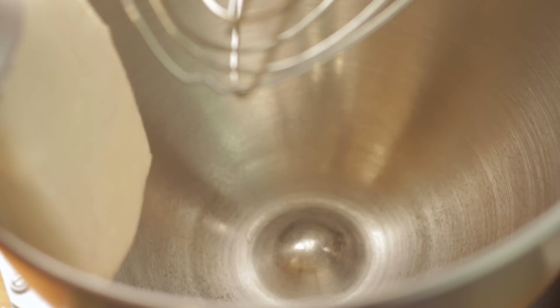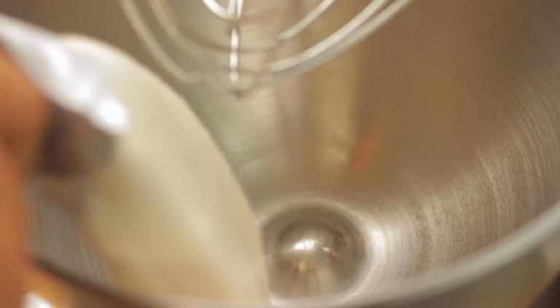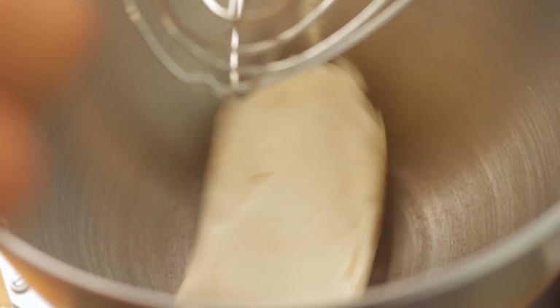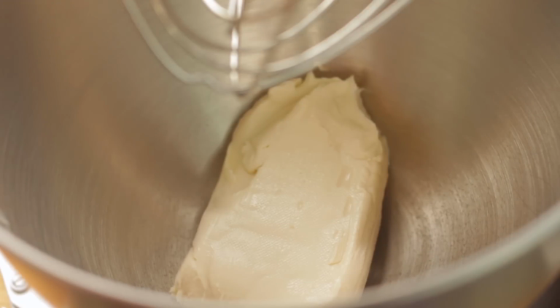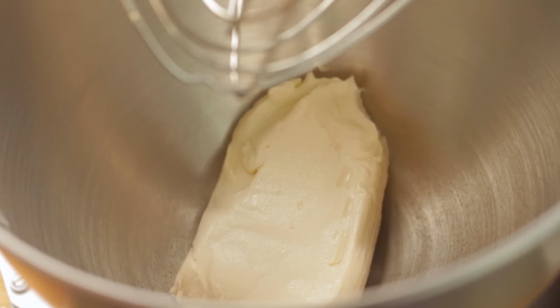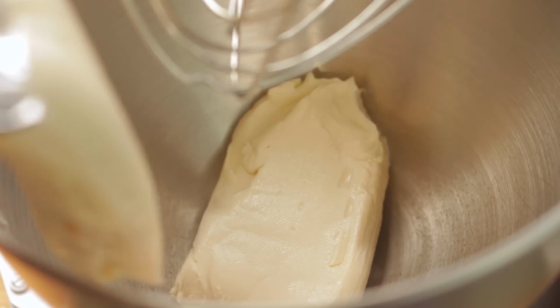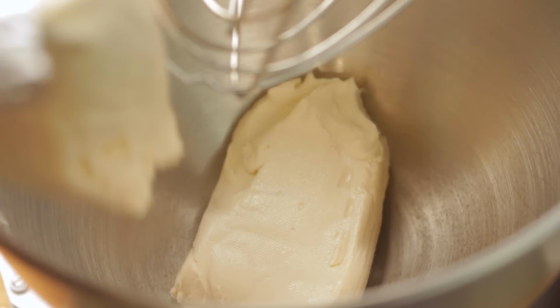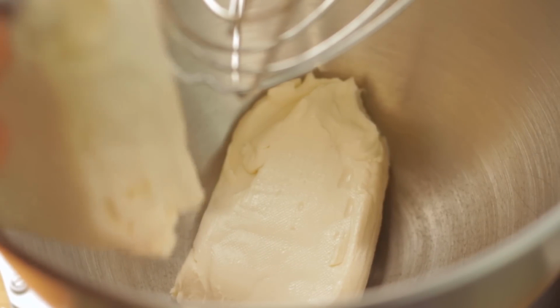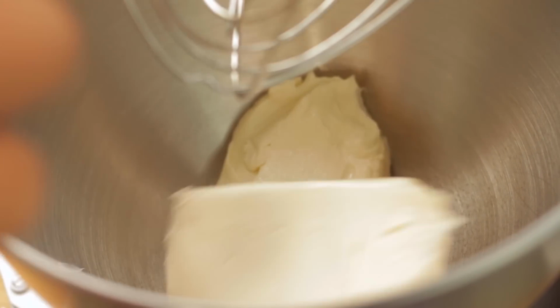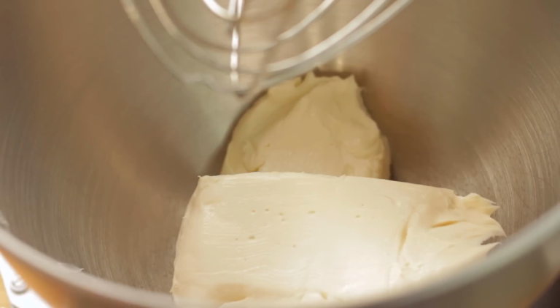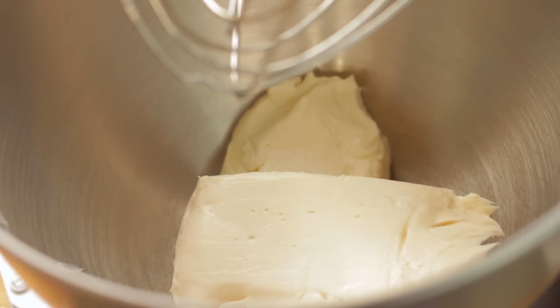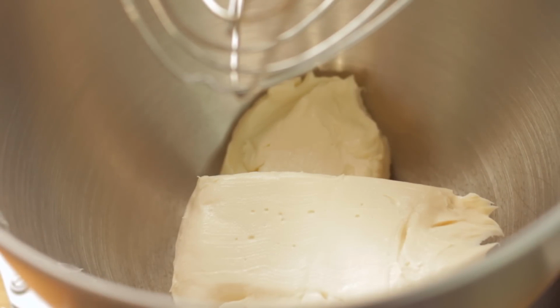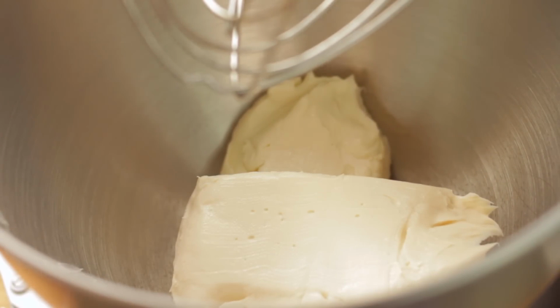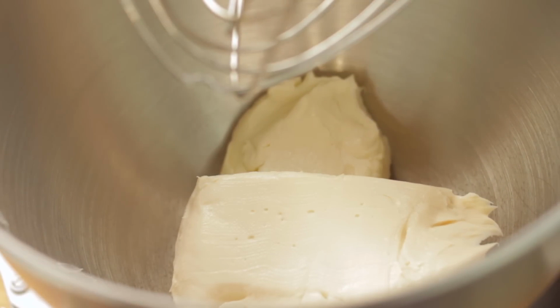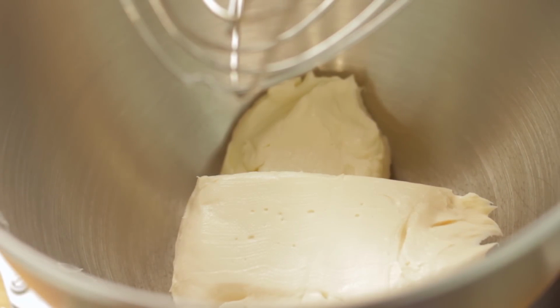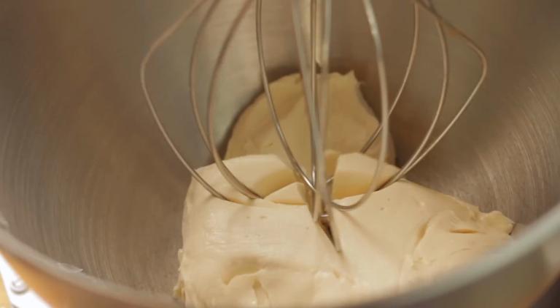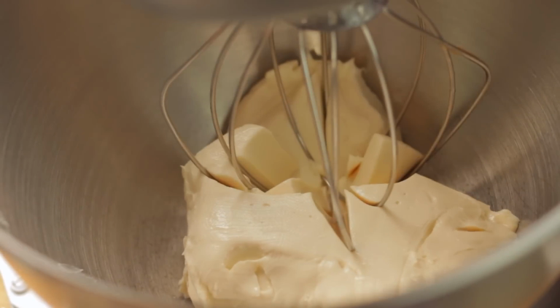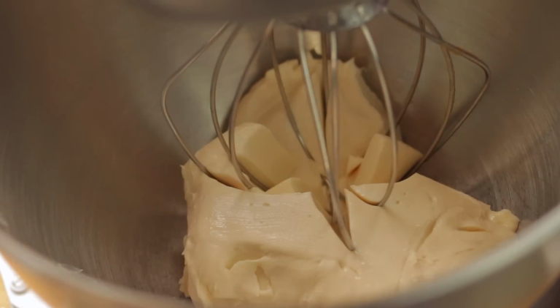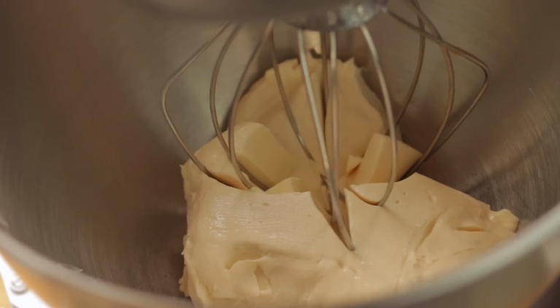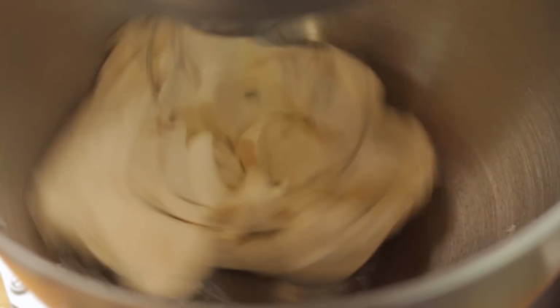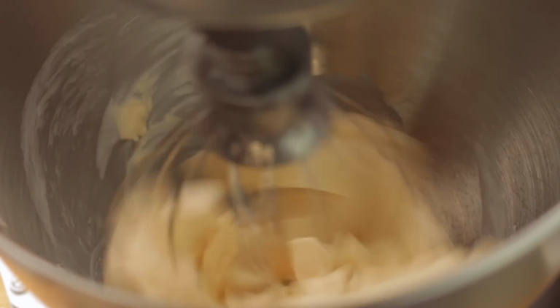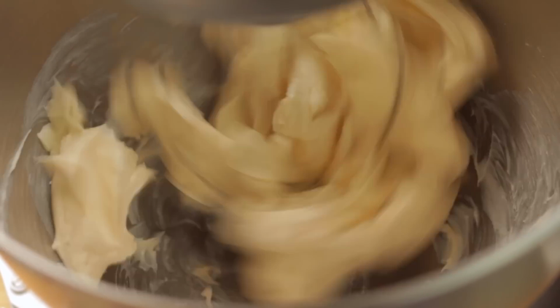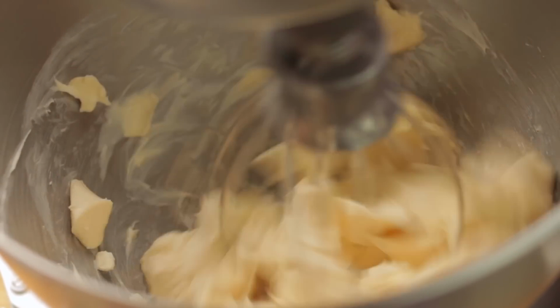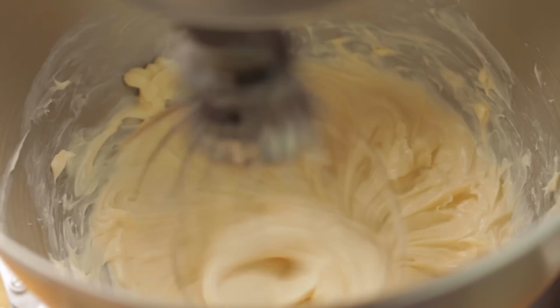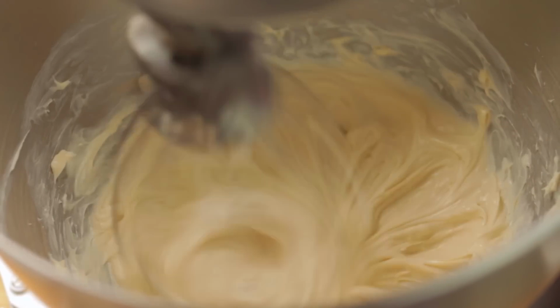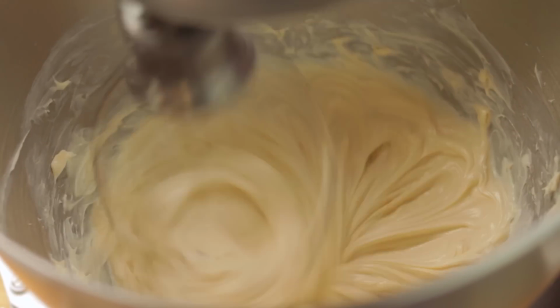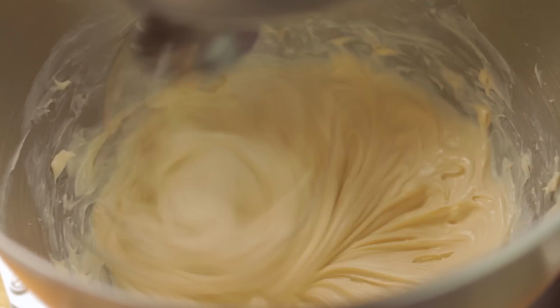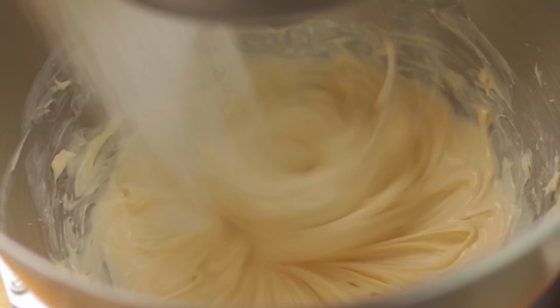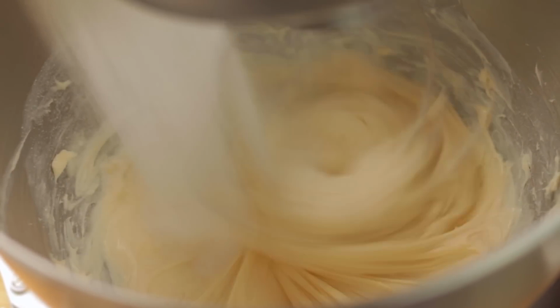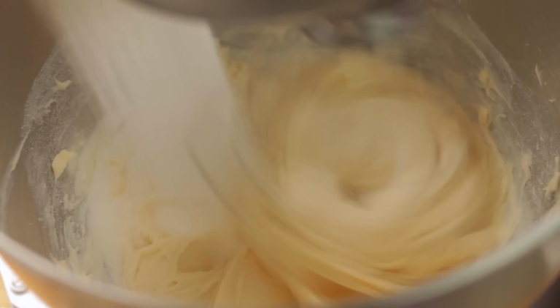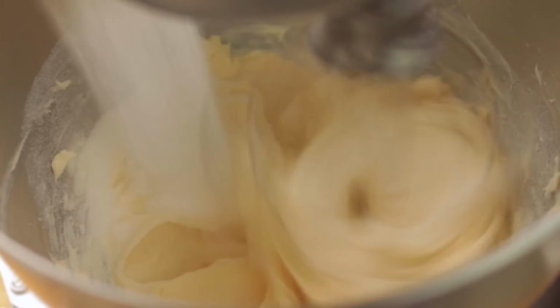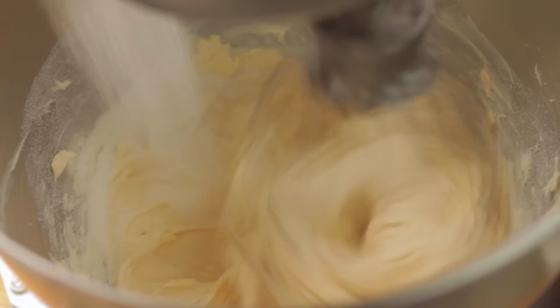So in your mixing bowl, go ahead and add the cream cheese. You're going to mix it until it is light and fluffy. And while it's still mixing, go ahead and add the sugar.